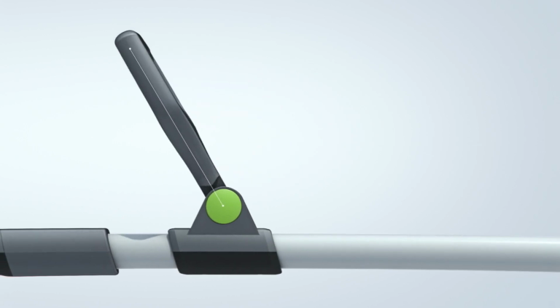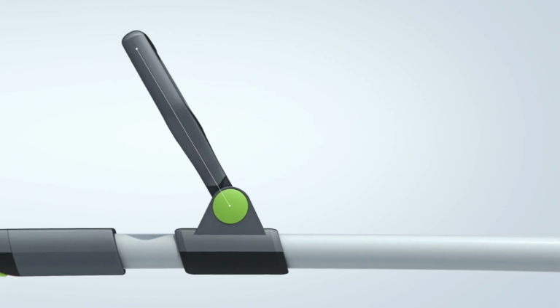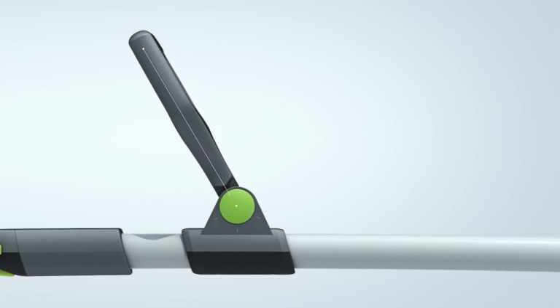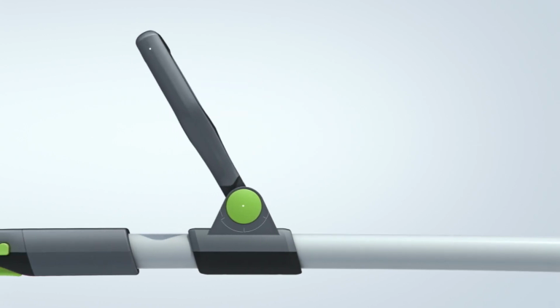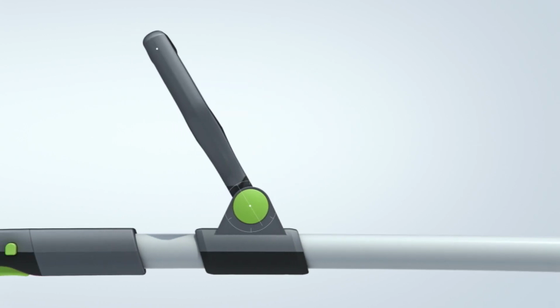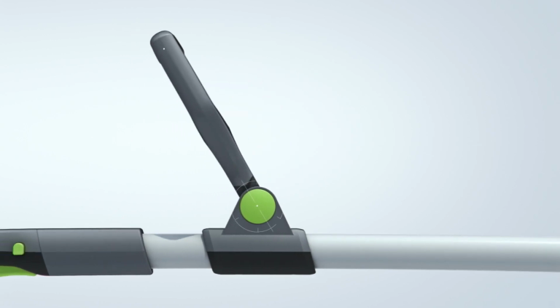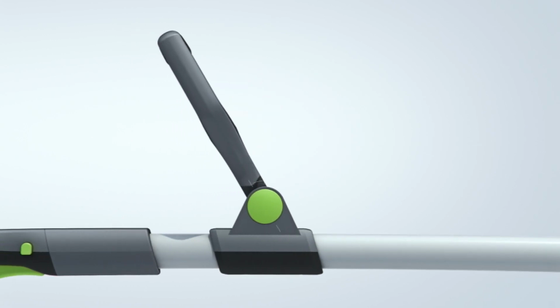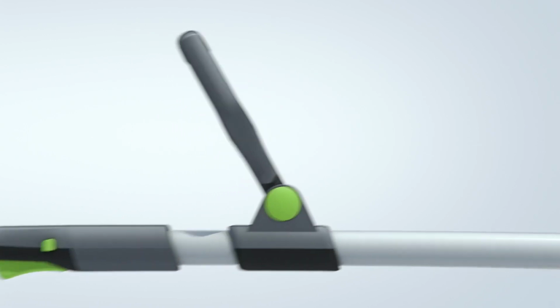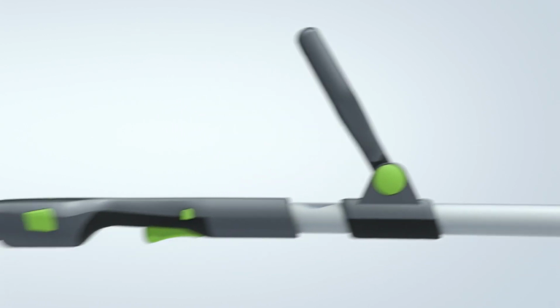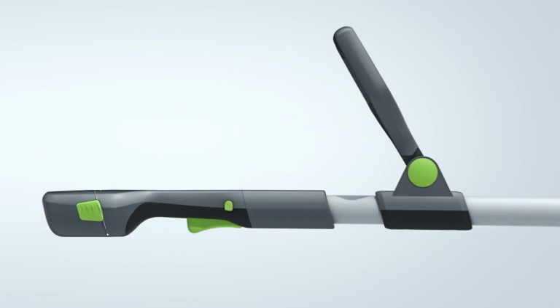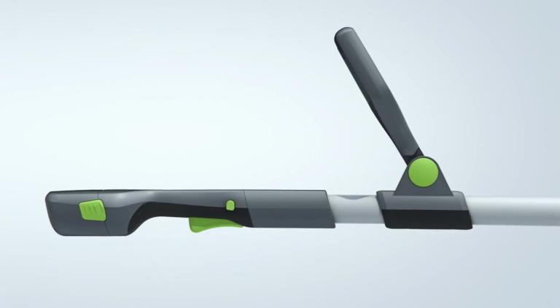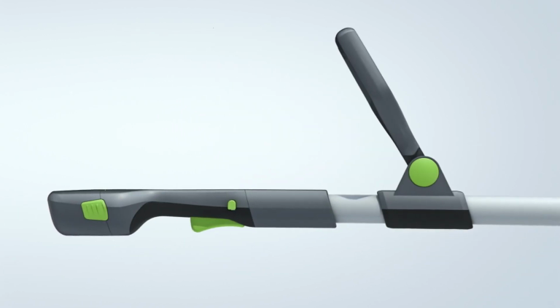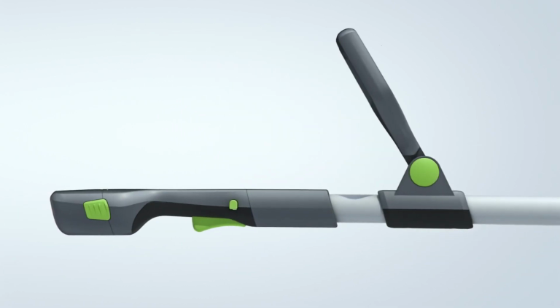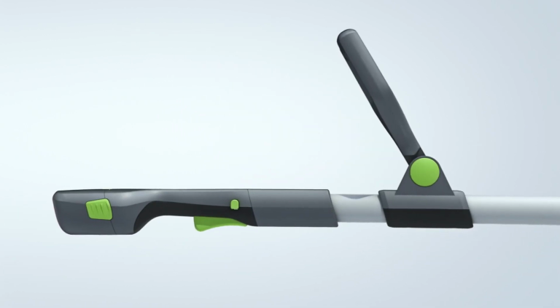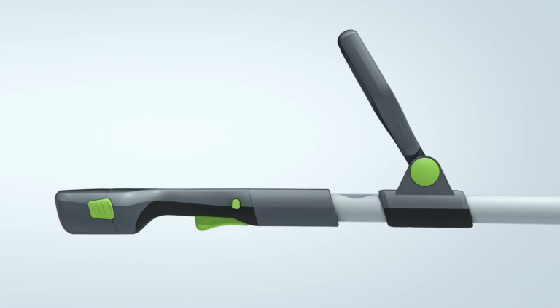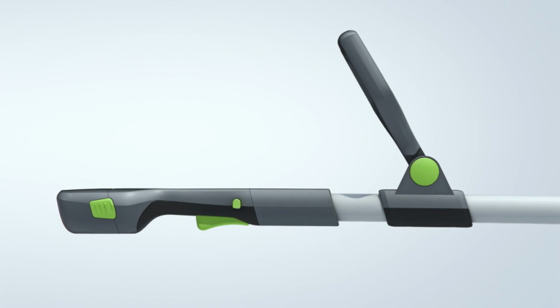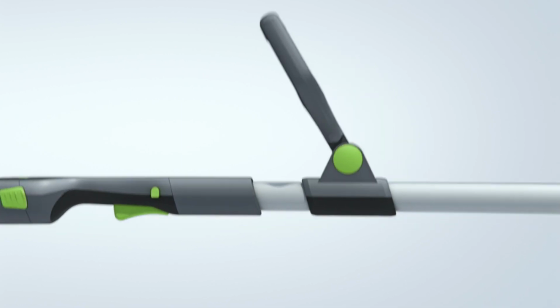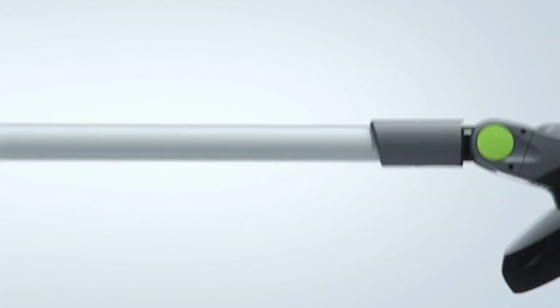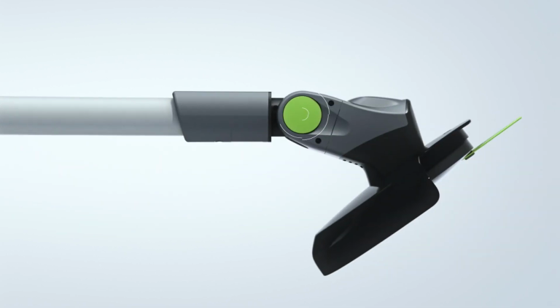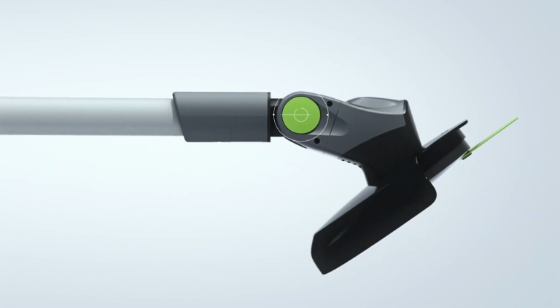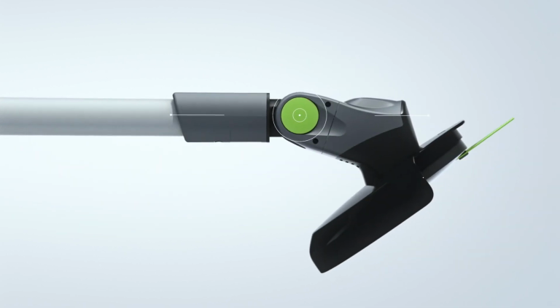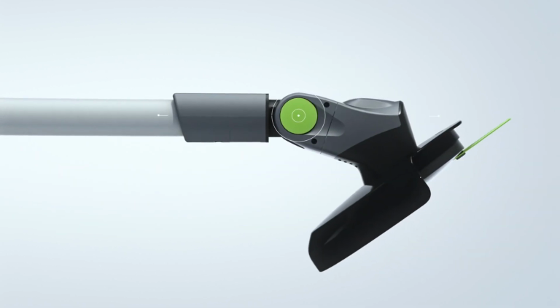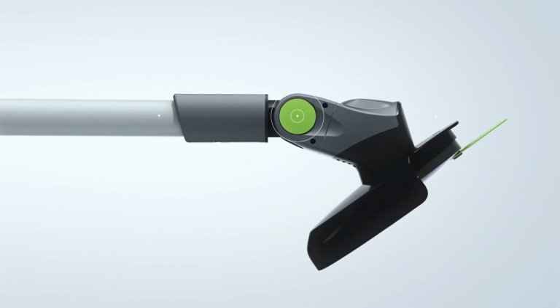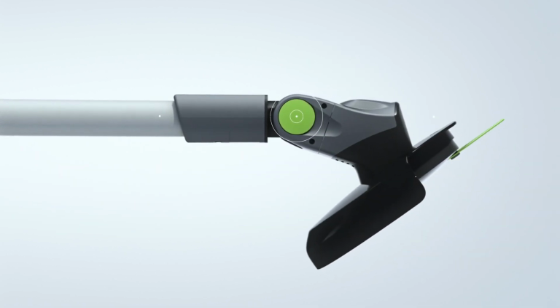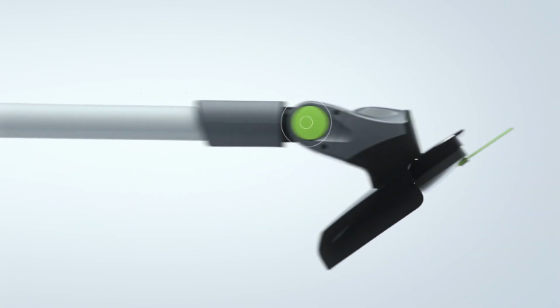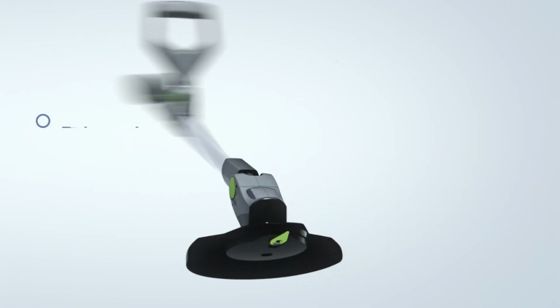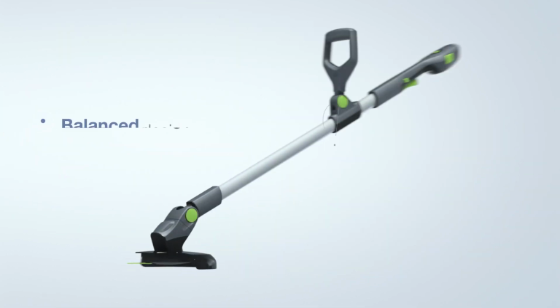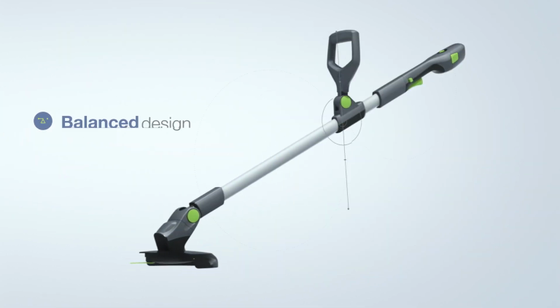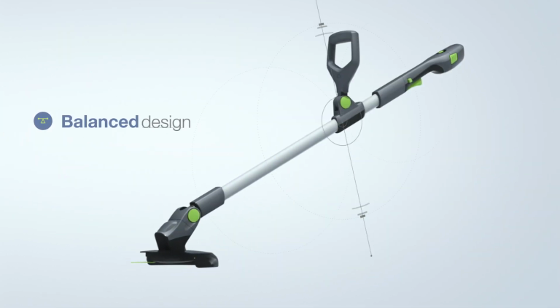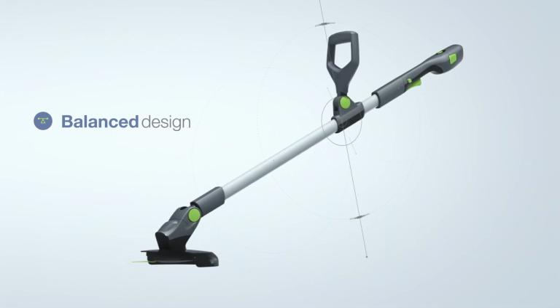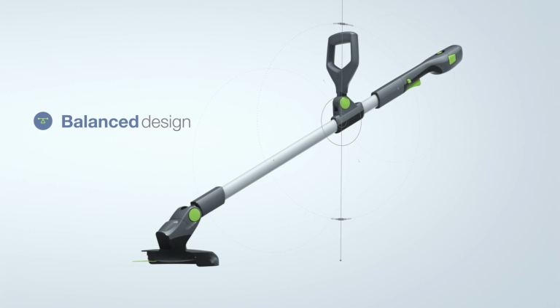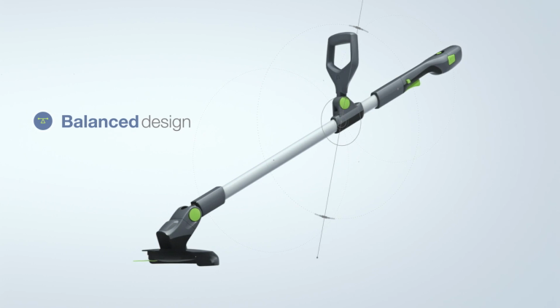The adjustable handle and compact battery are aligned with the head for light handling and perfect balance, reducing strain on your arms and back.